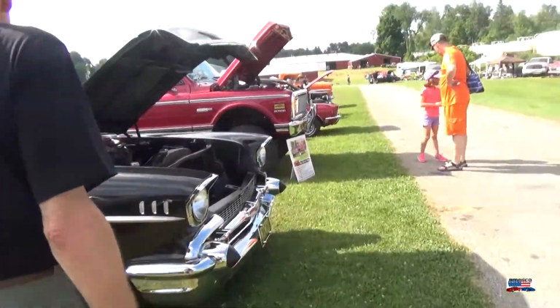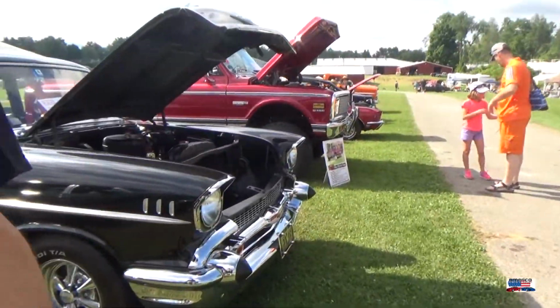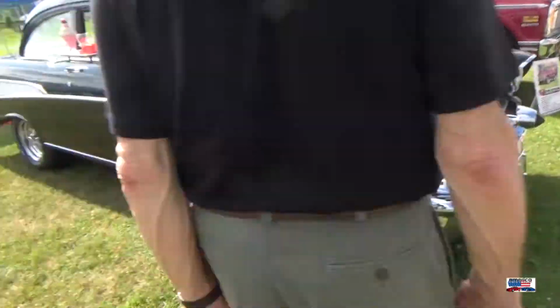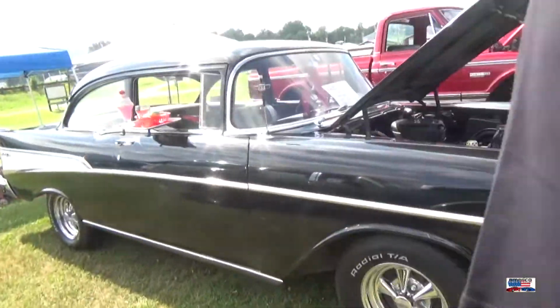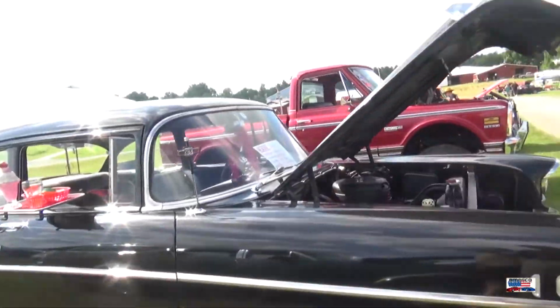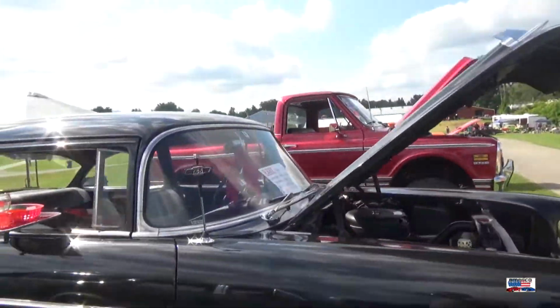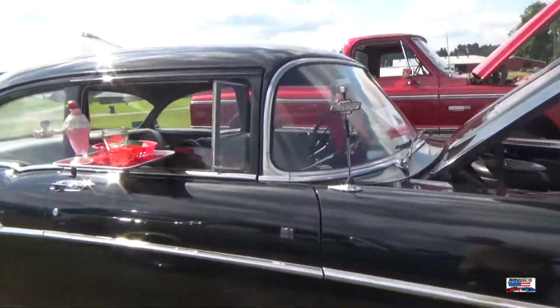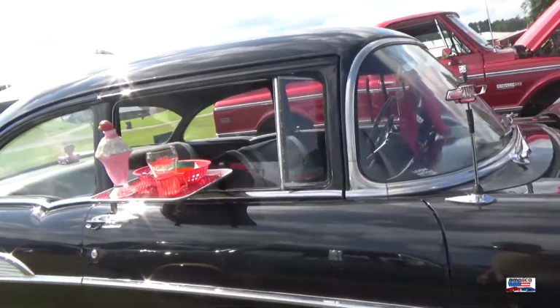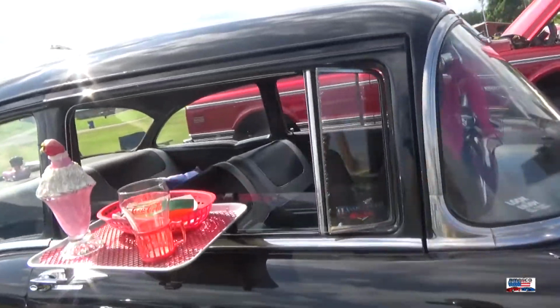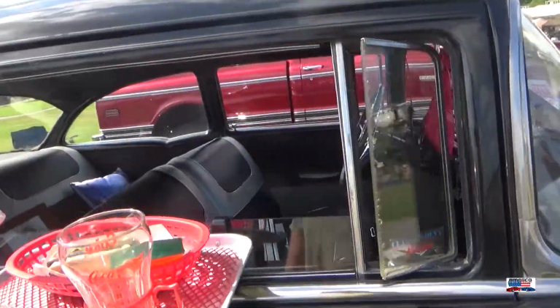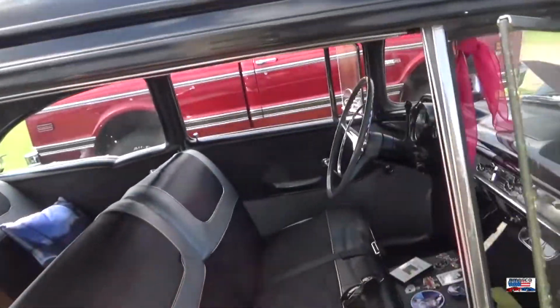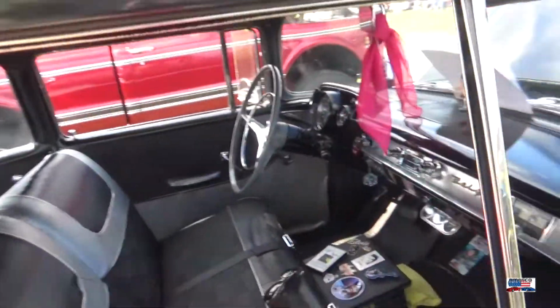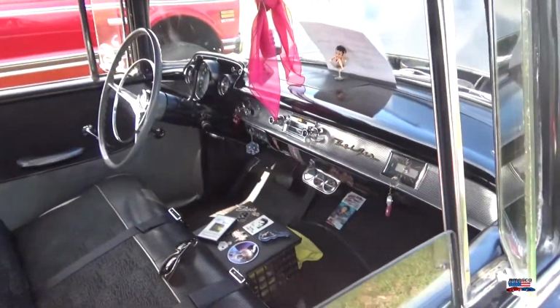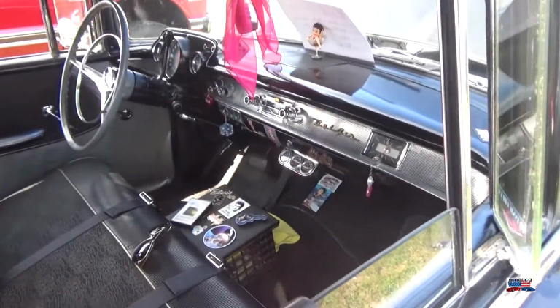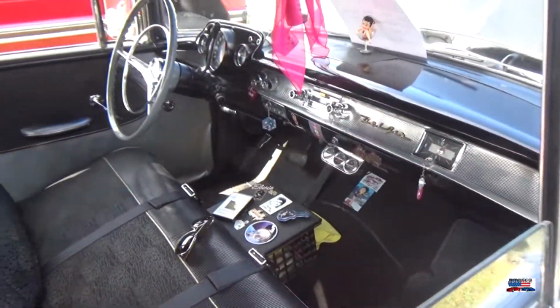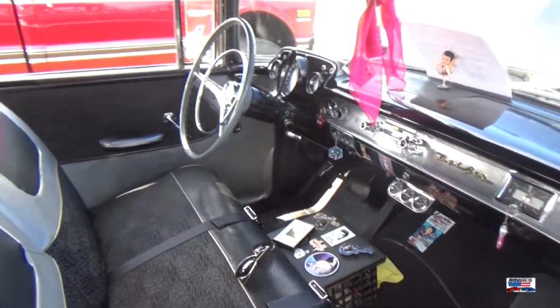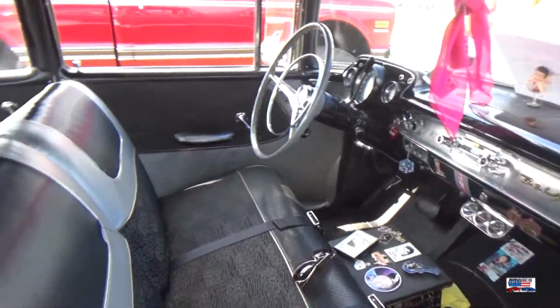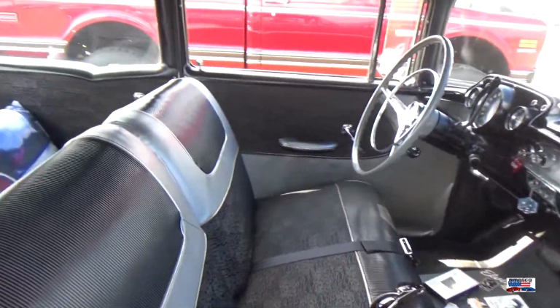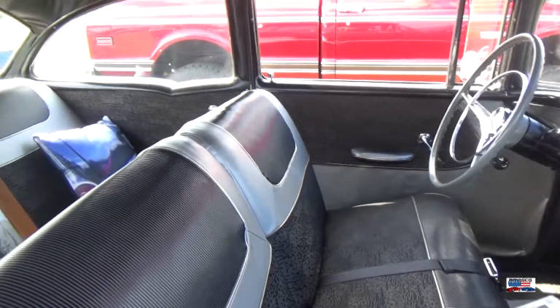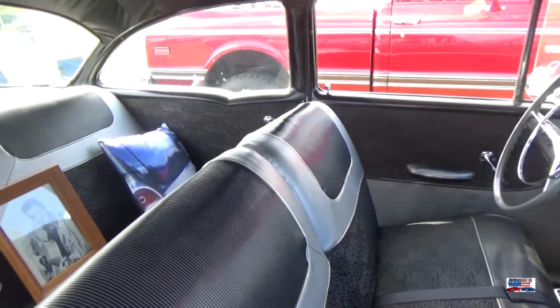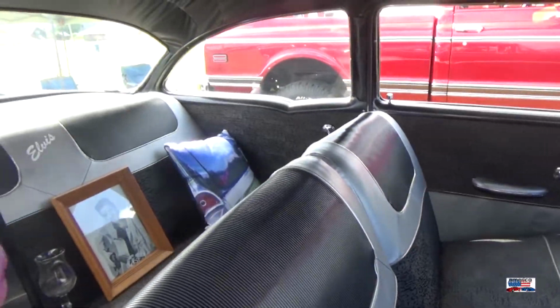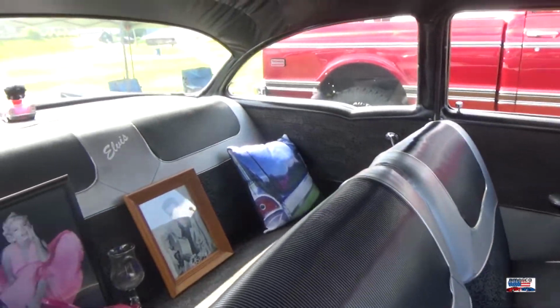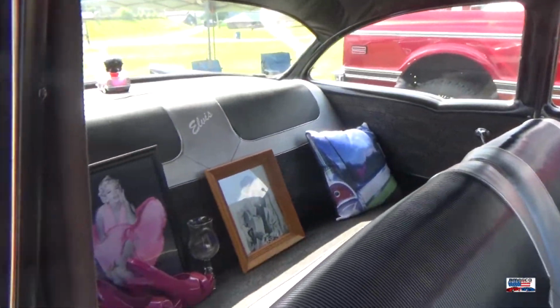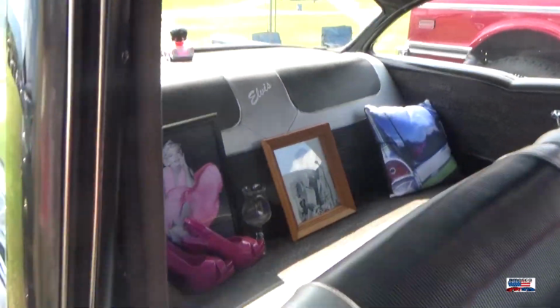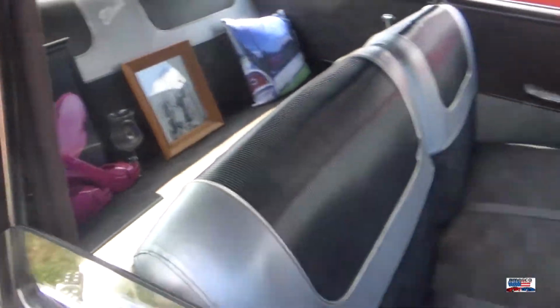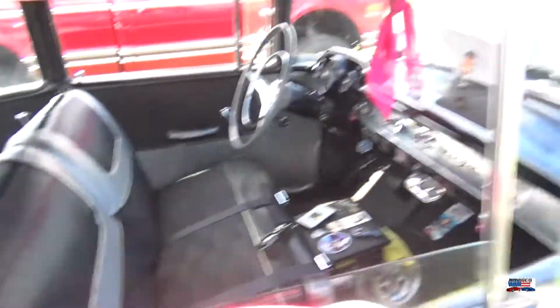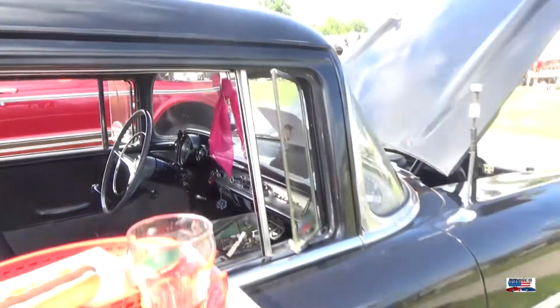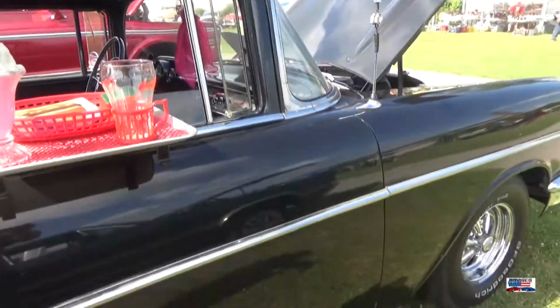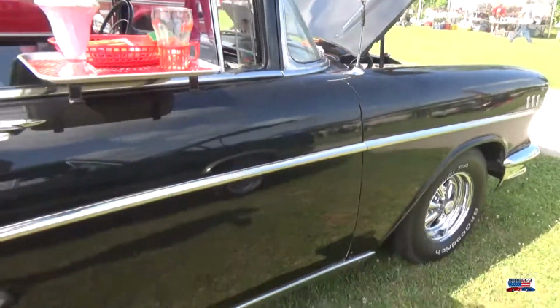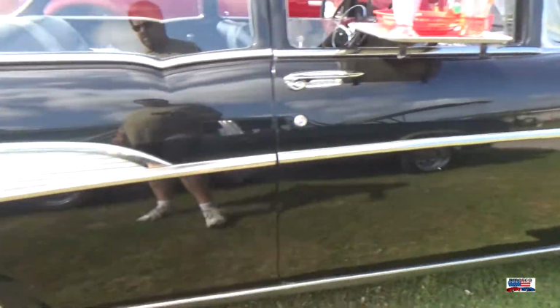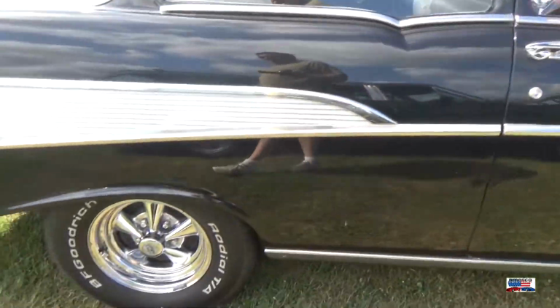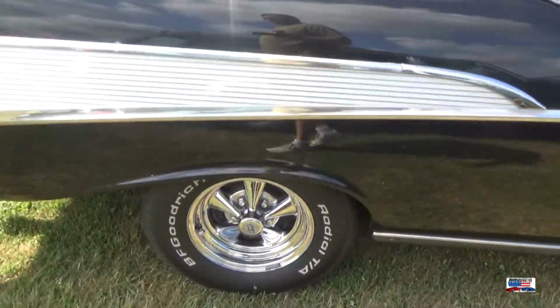And now we're looking at this 57 Bel Air — very nice interior and very nice exterior.